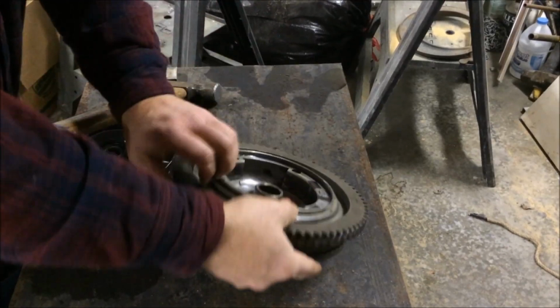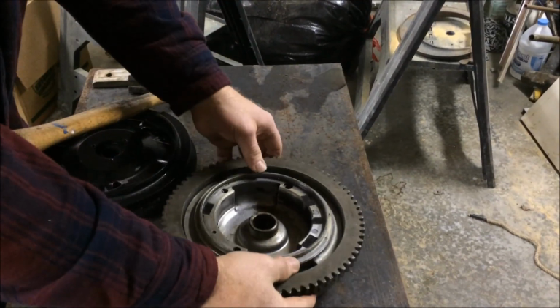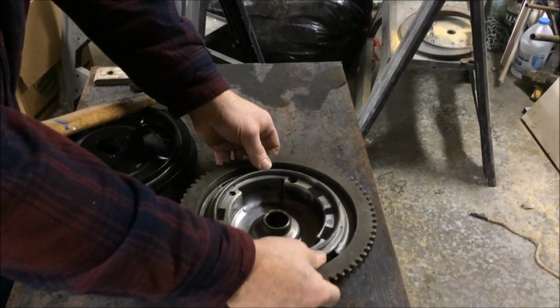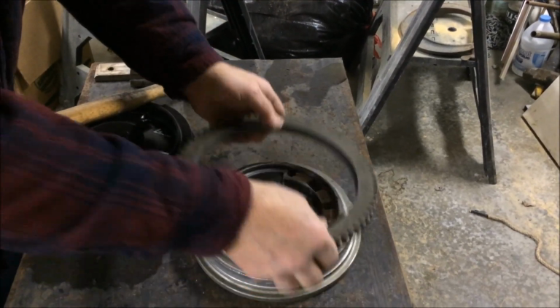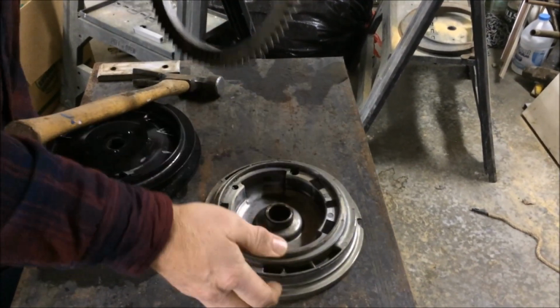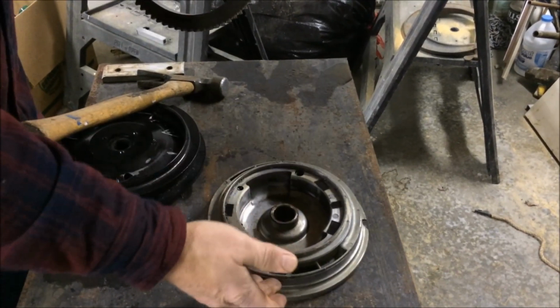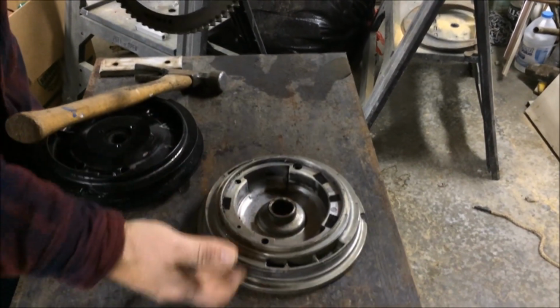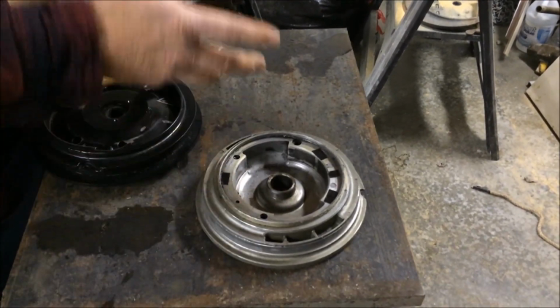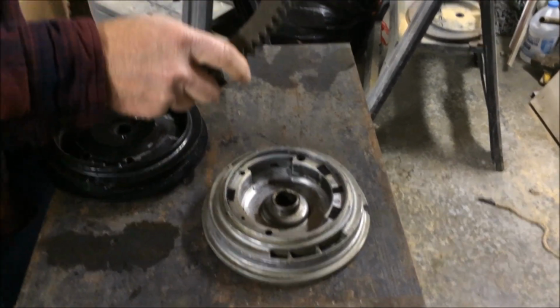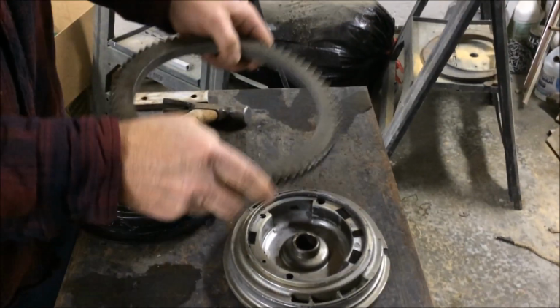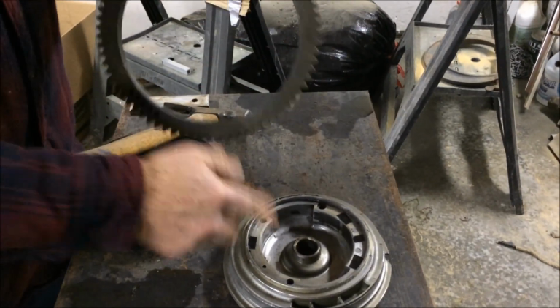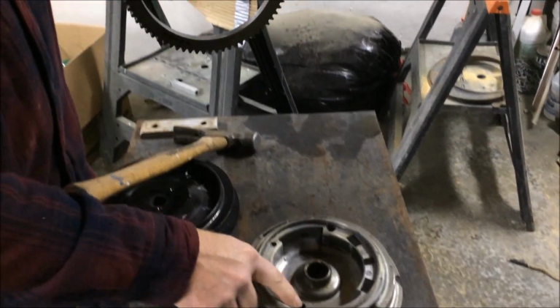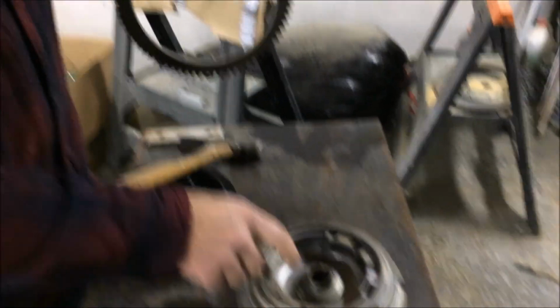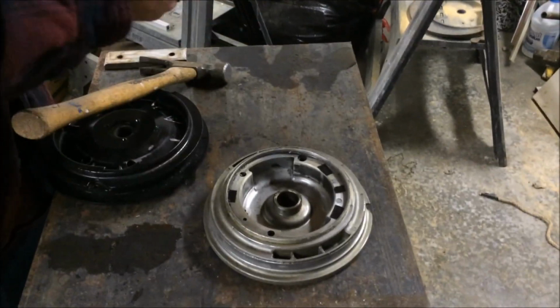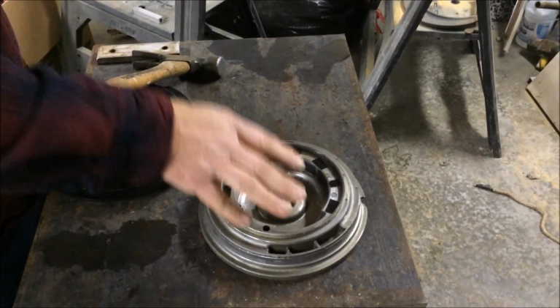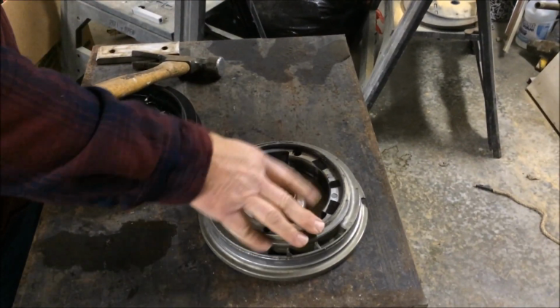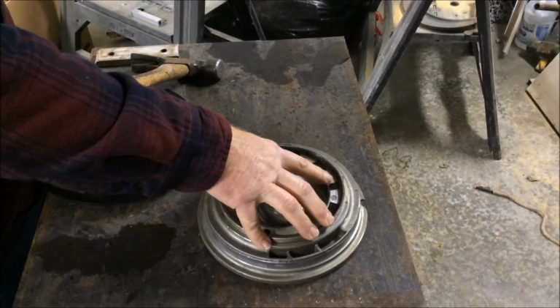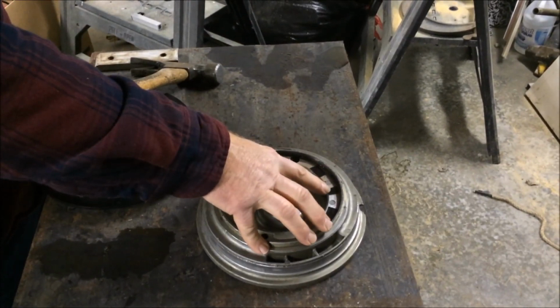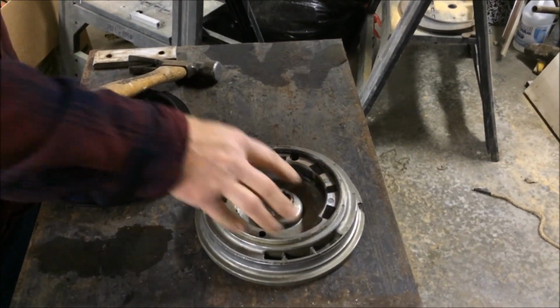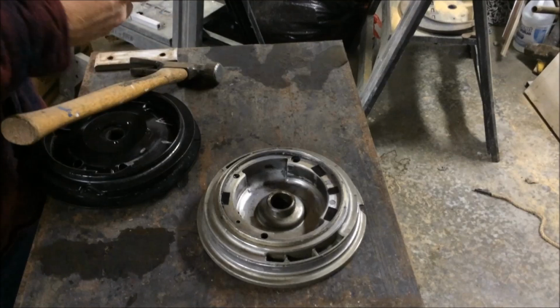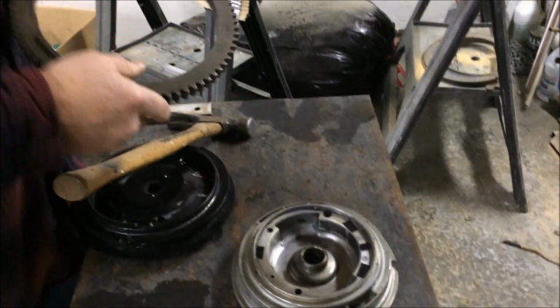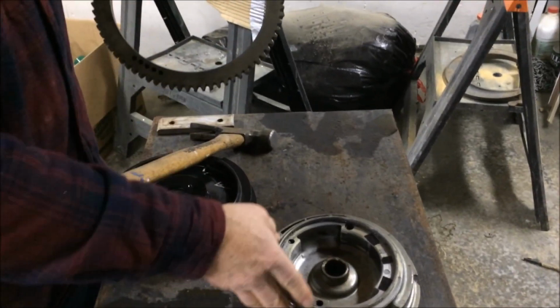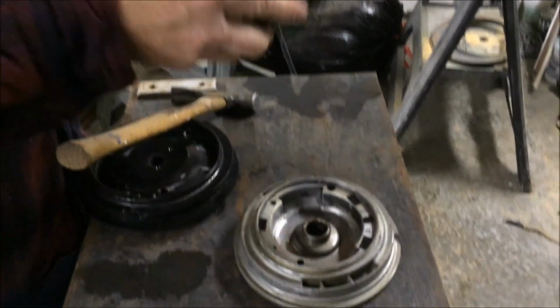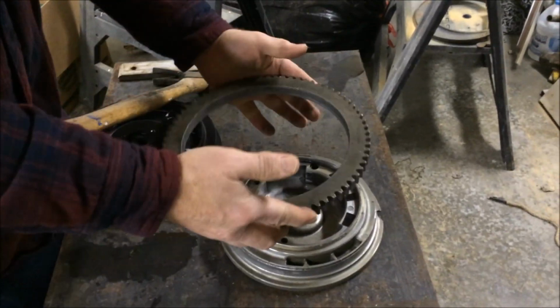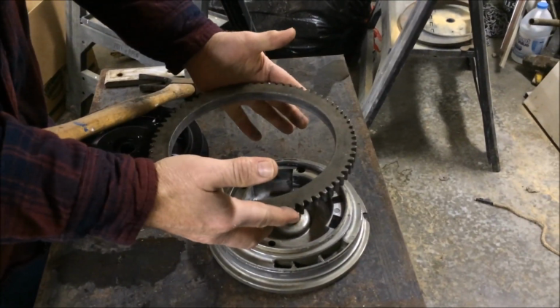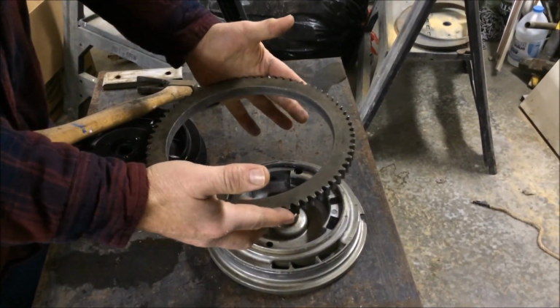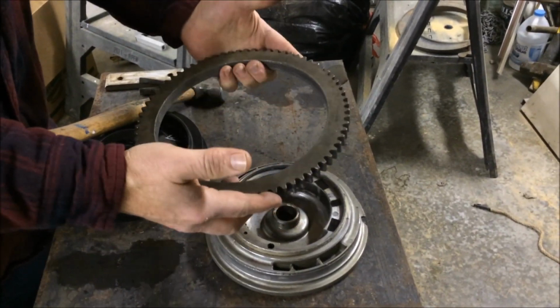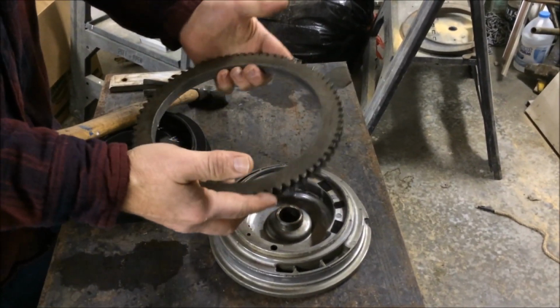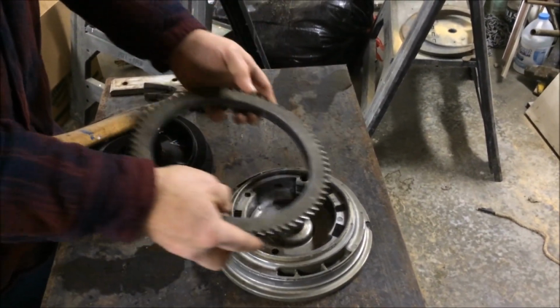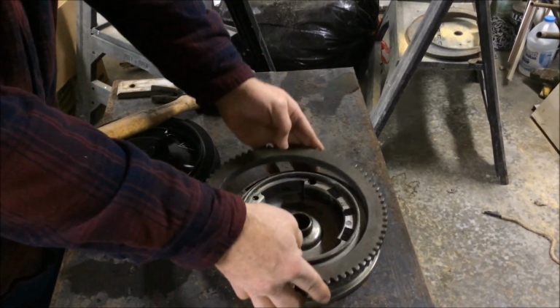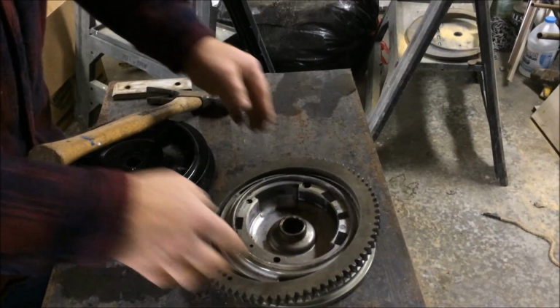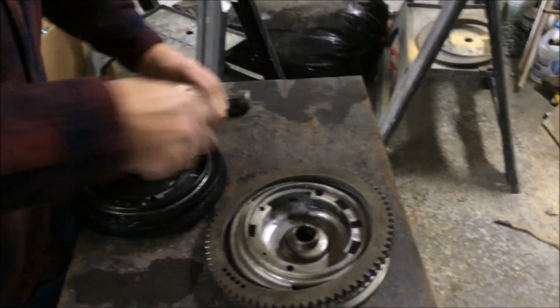They're made with an interference fit — the steel ring is slightly larger than the aluminum flywheel. They heat up the steel ring and cool down the aluminum flywheel, set it on, and when it comes back to room temperature it's locked on.